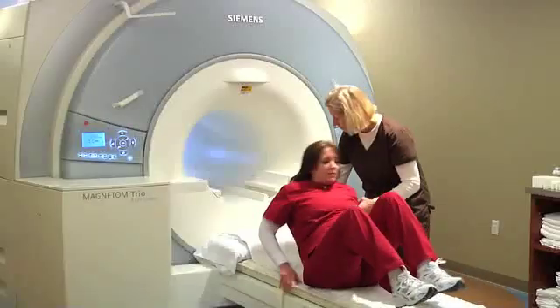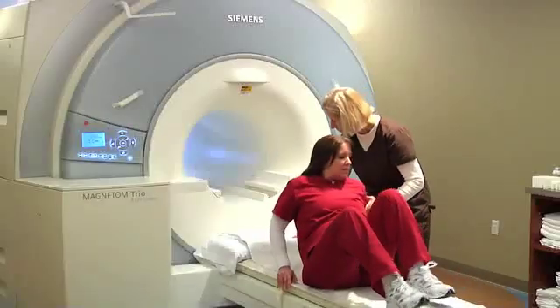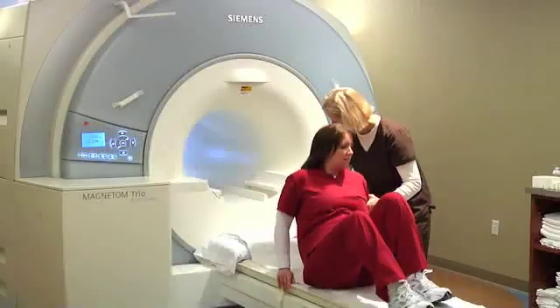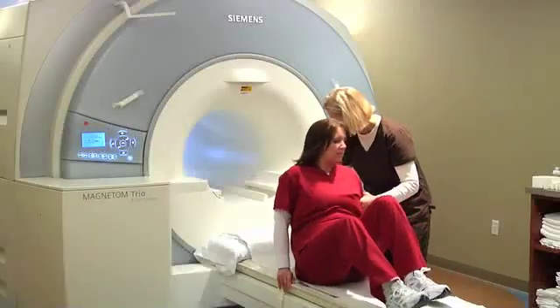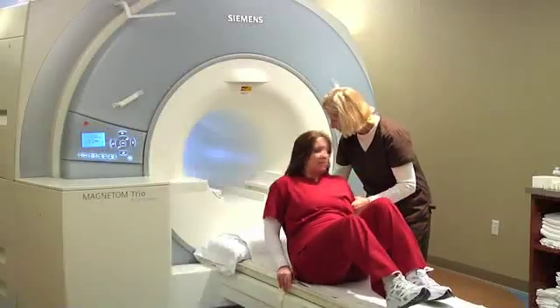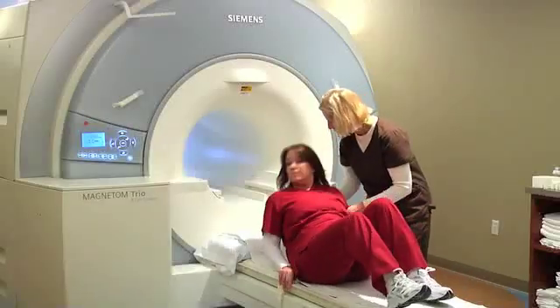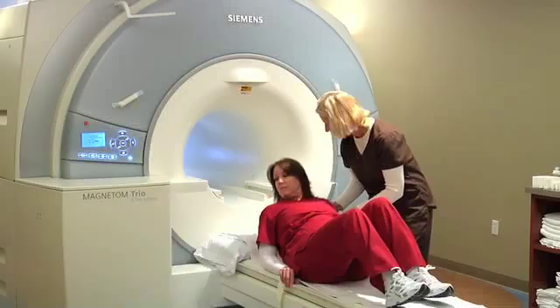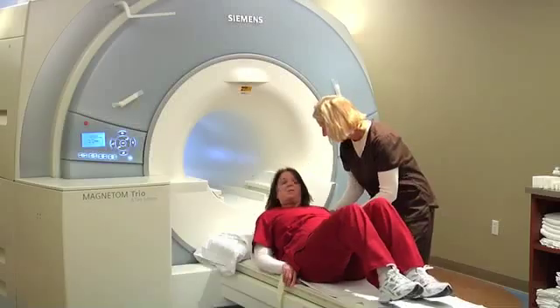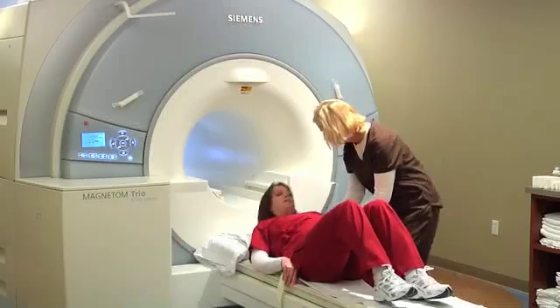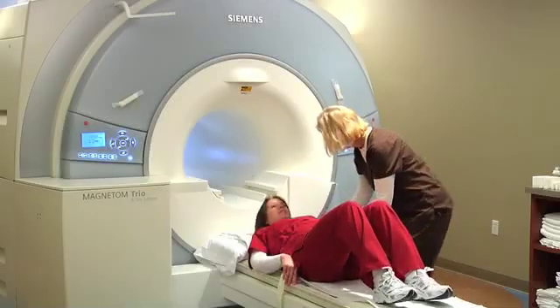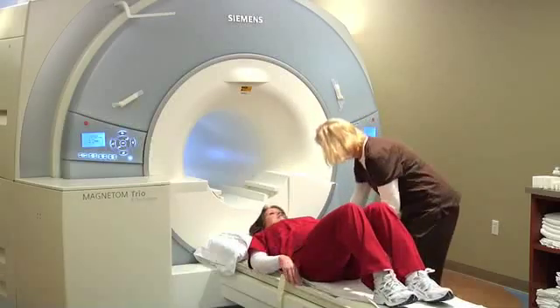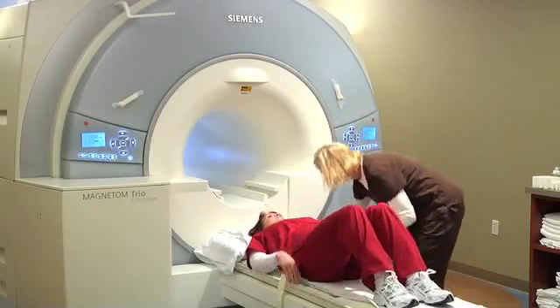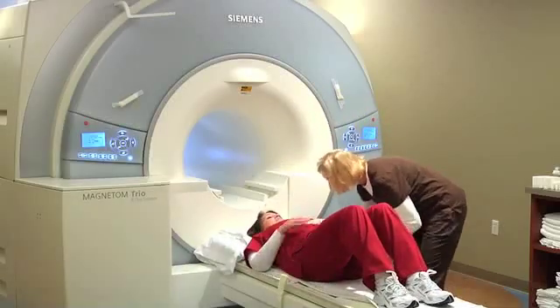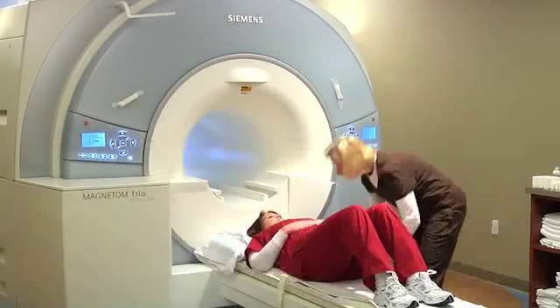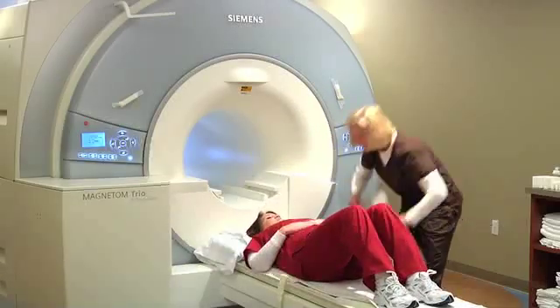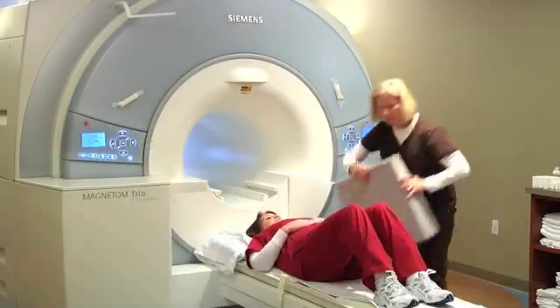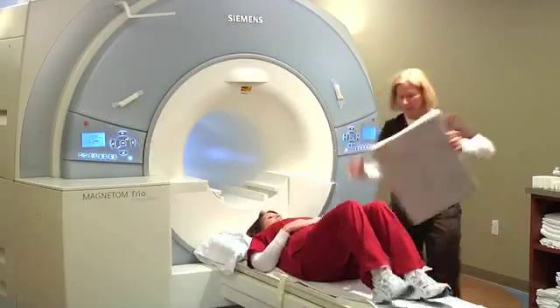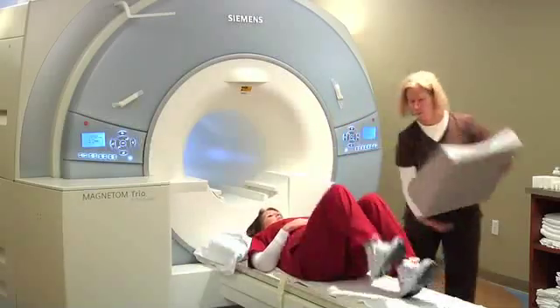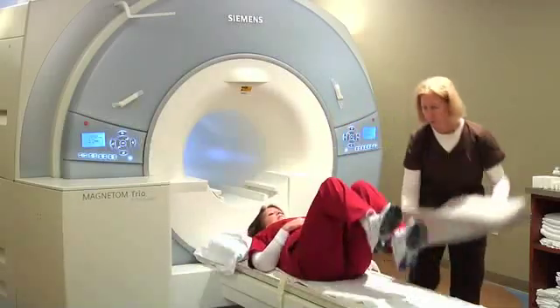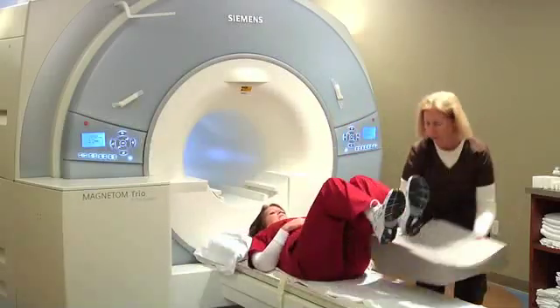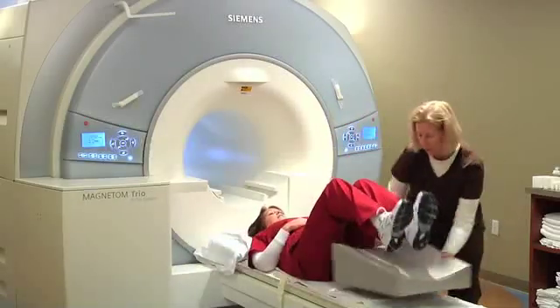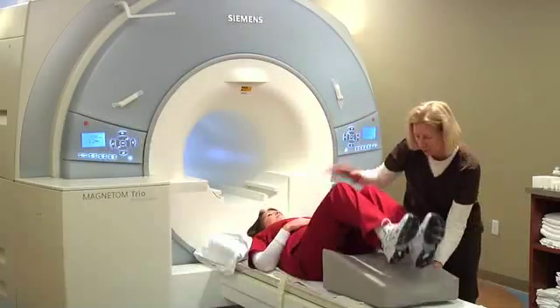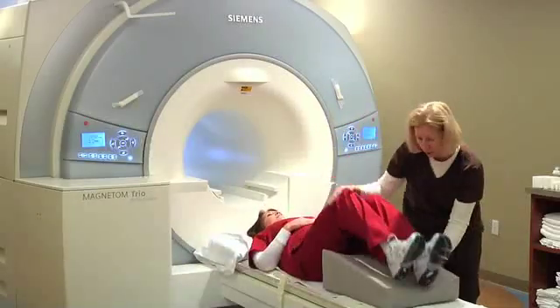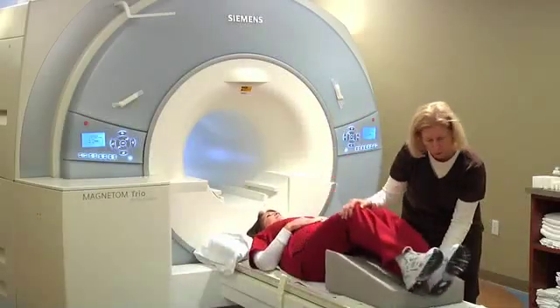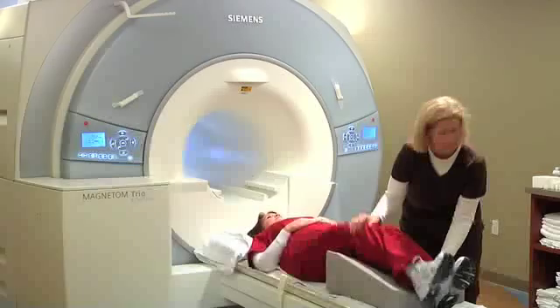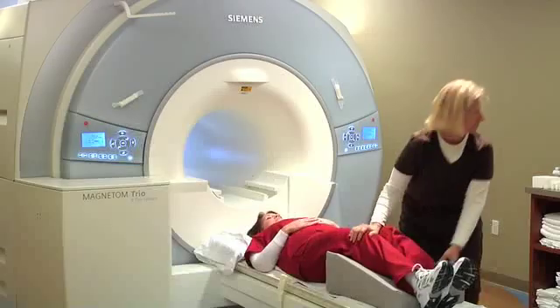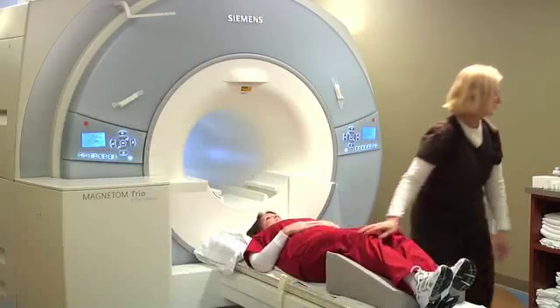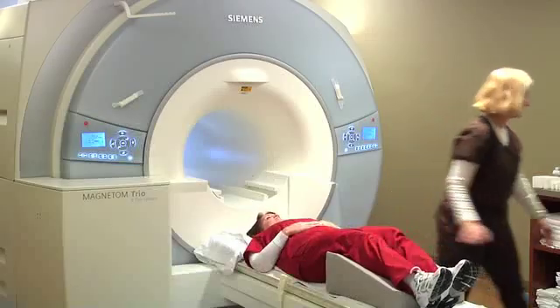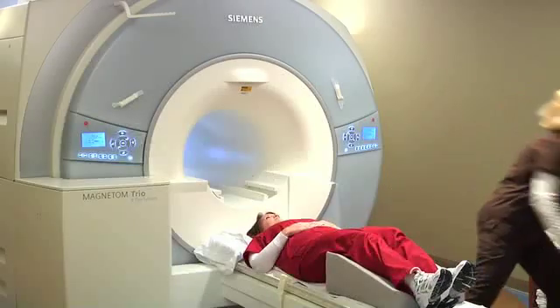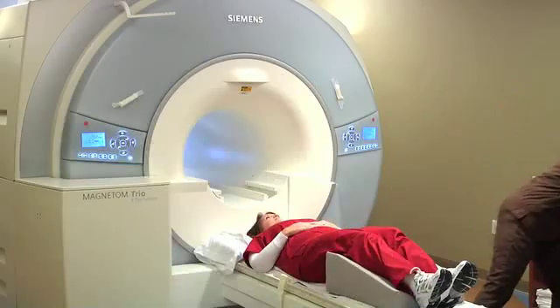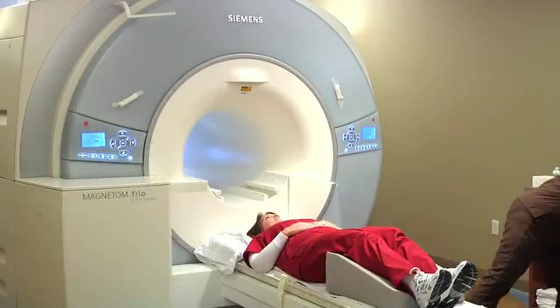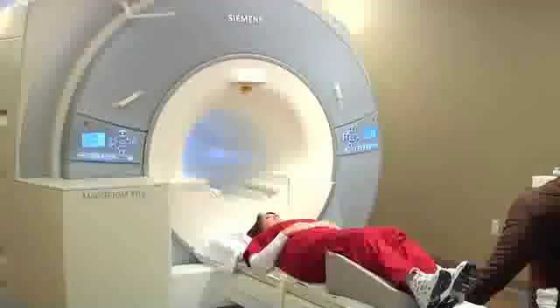Once inside the MRI suite, you're going to be asked to lay on your back with your head towards the MRI scanner. A cushion will be given for your knees to take some pressure off your back.